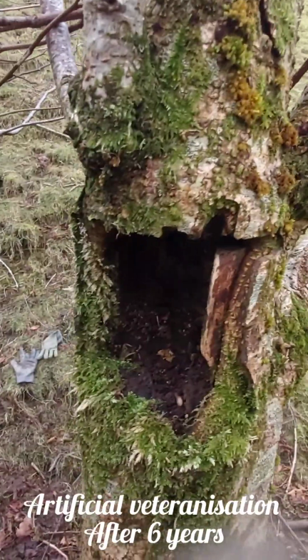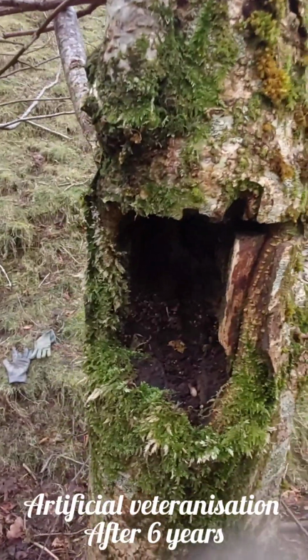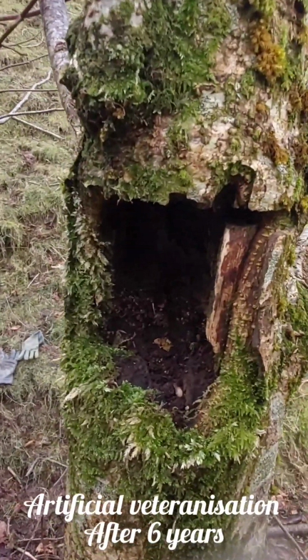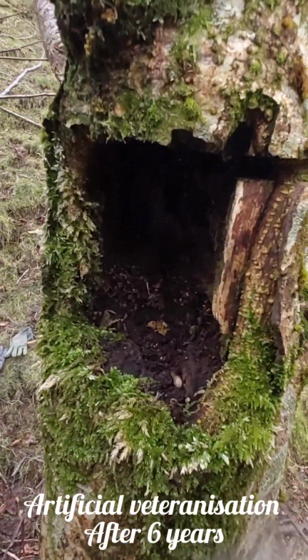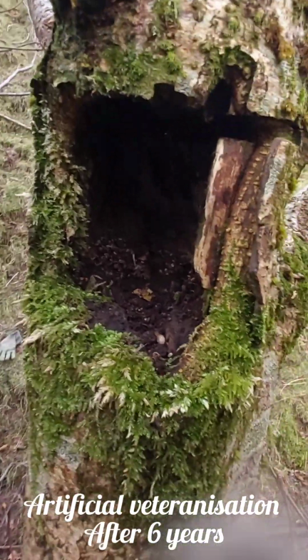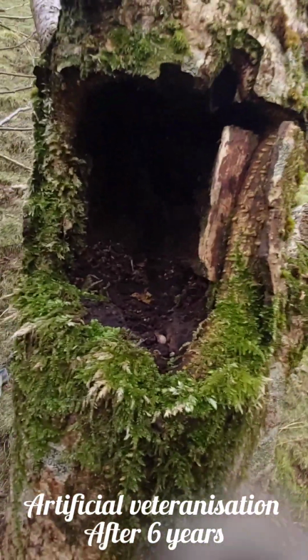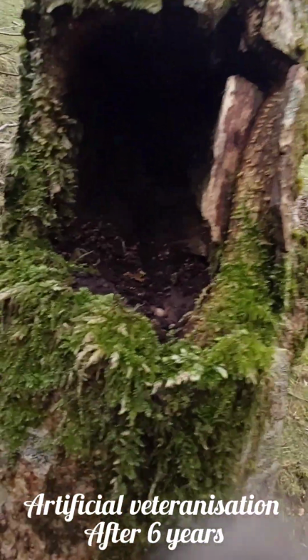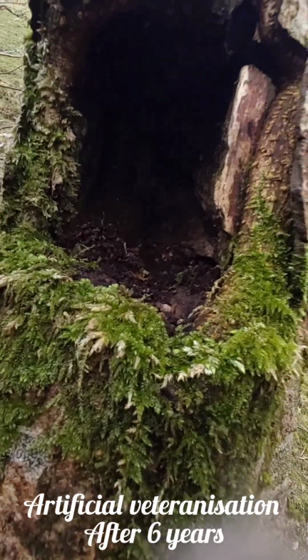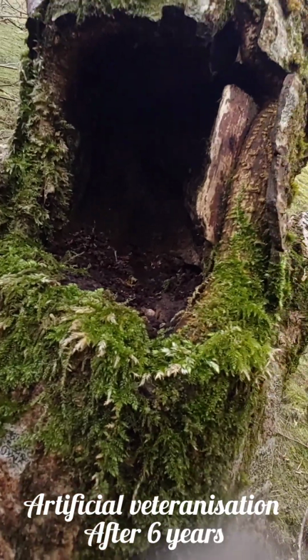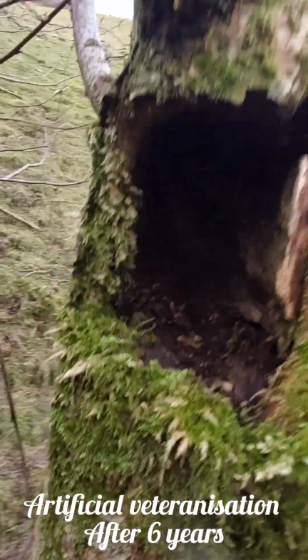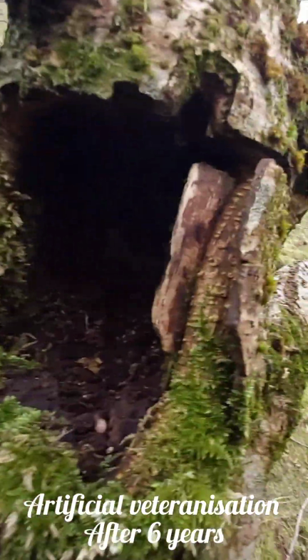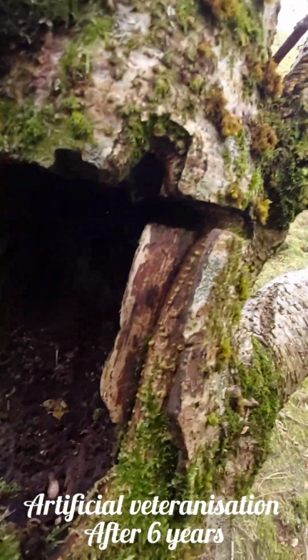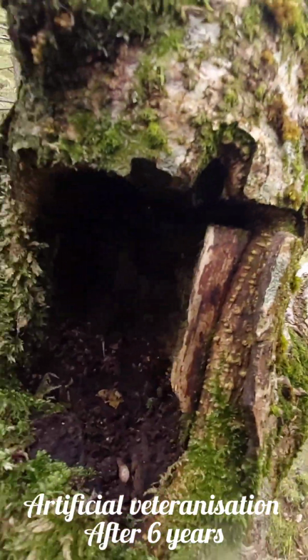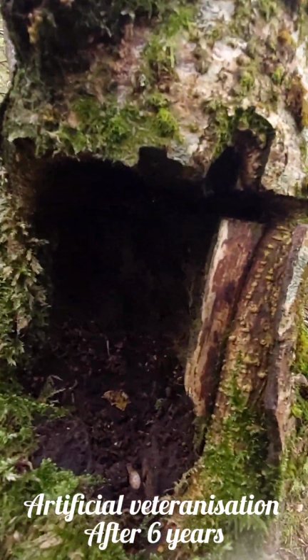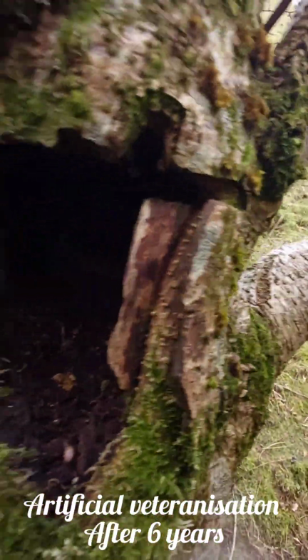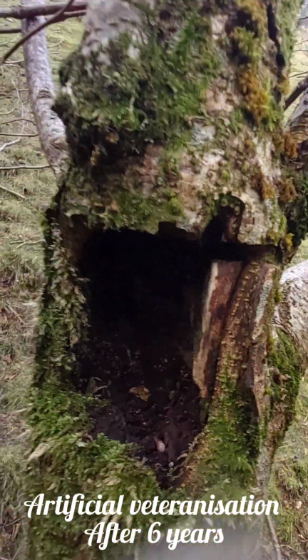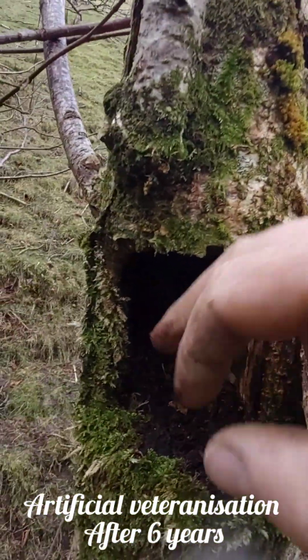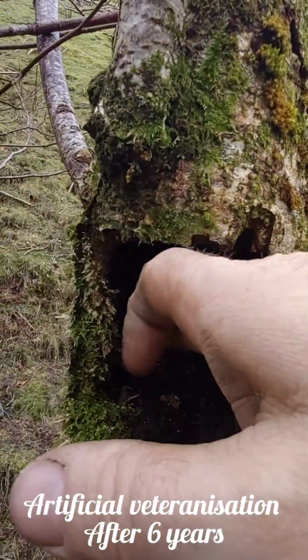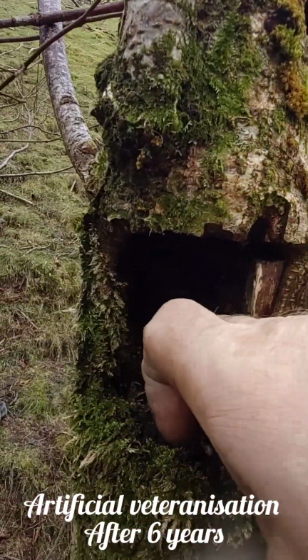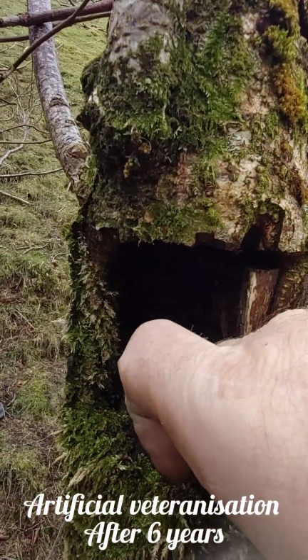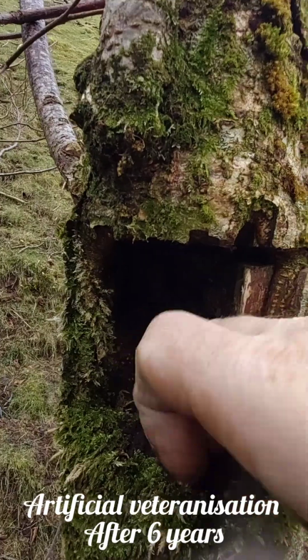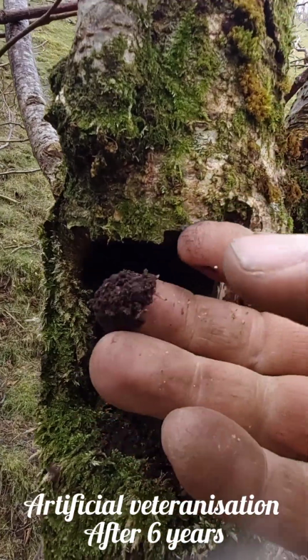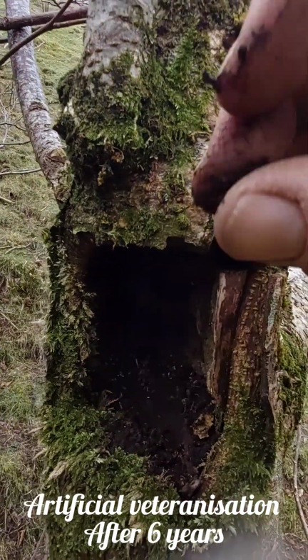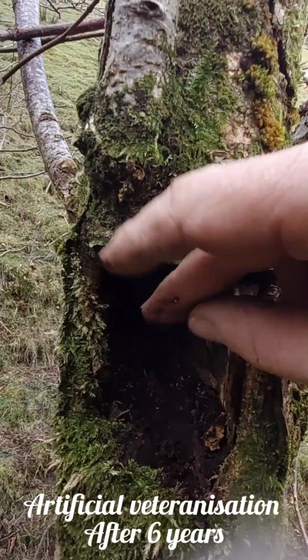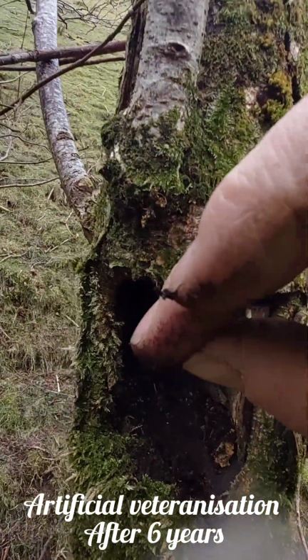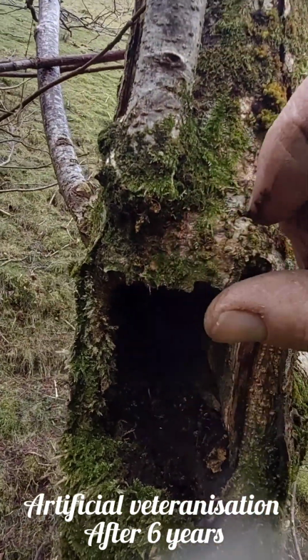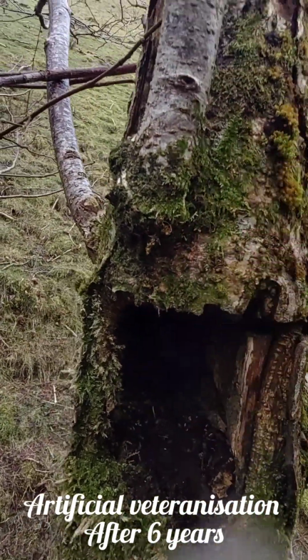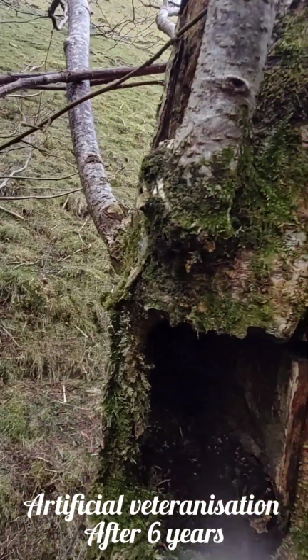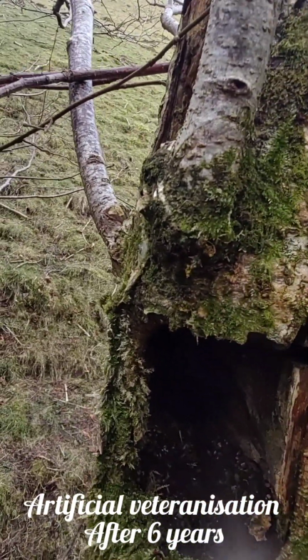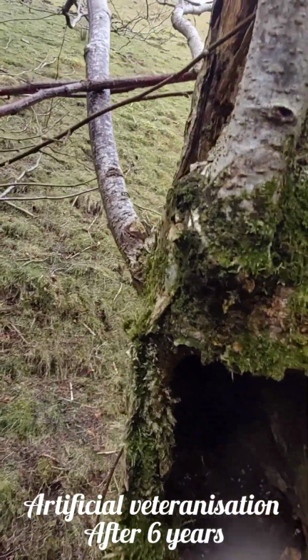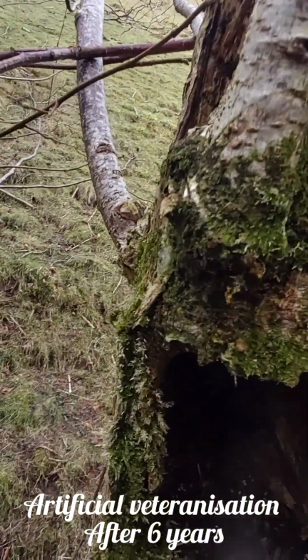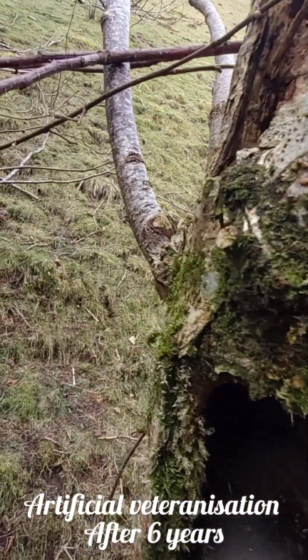There are these two little holes I did — they were both square. This one hasn't really calloused over. I don't know if things have been using it, but there's quite a lot of soil in here, and it's quite rare soil up in trees — it's different to the soil on the ground.